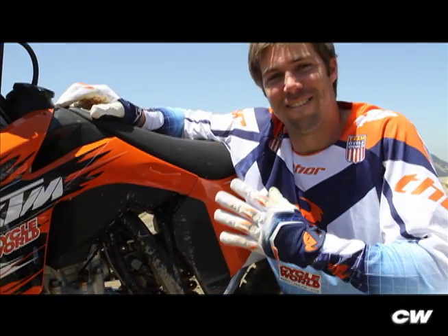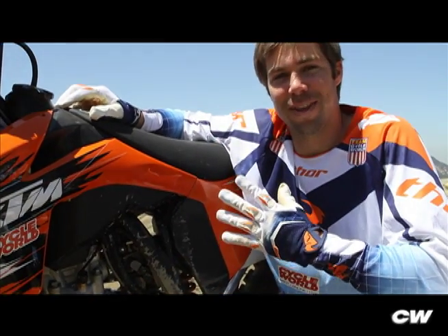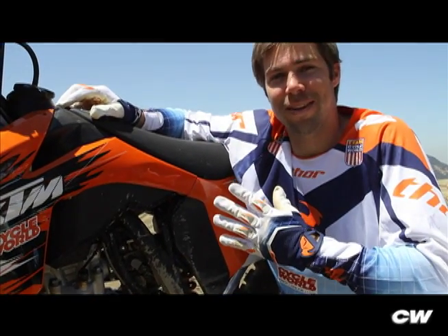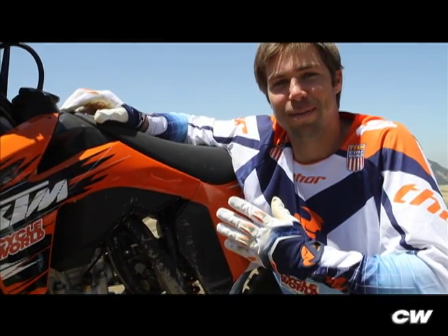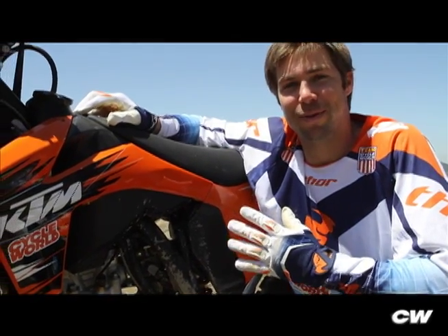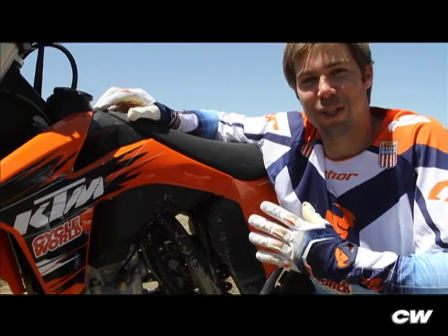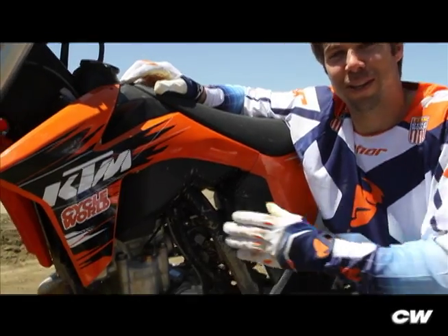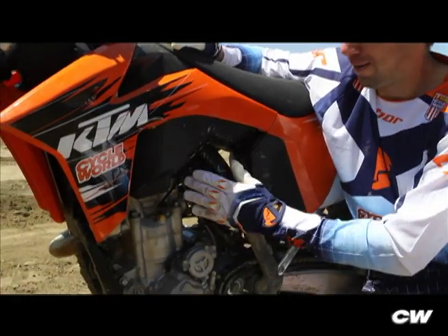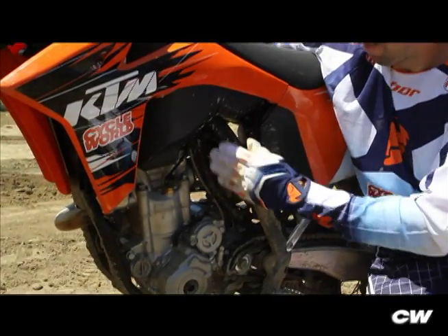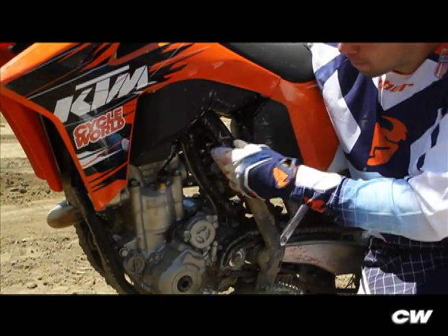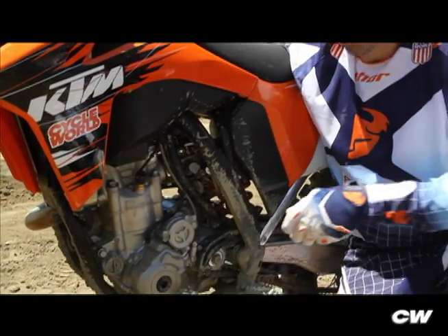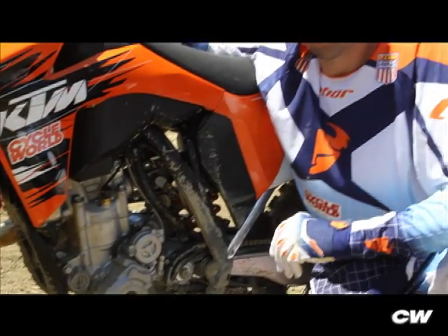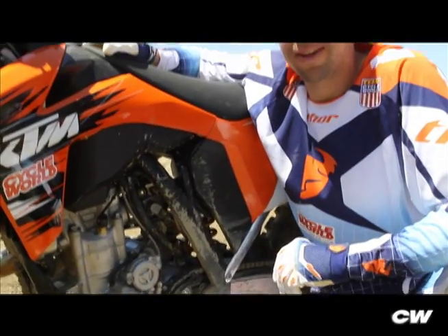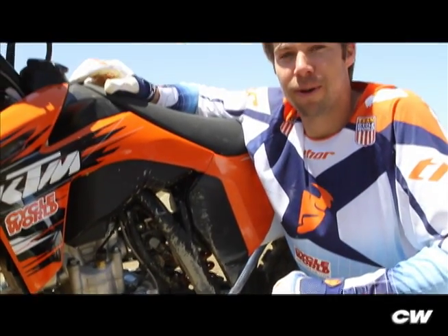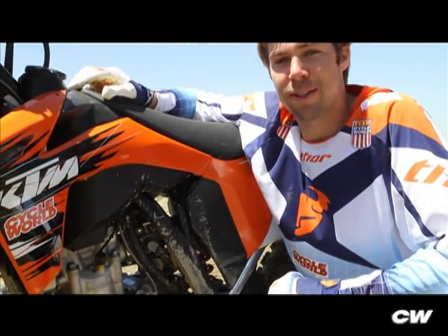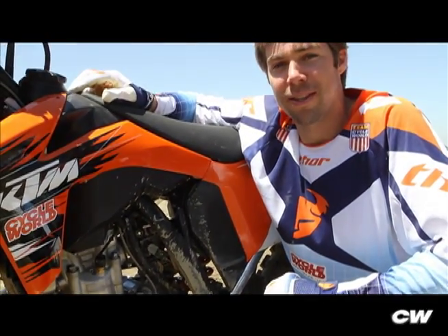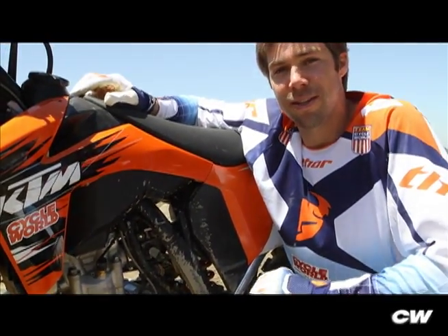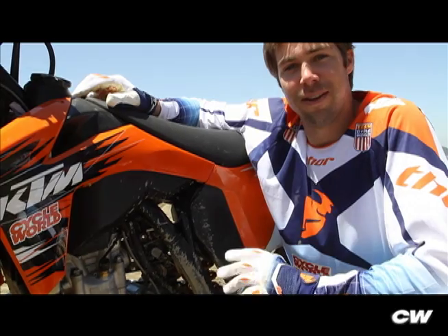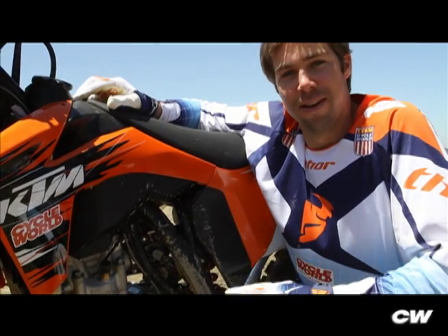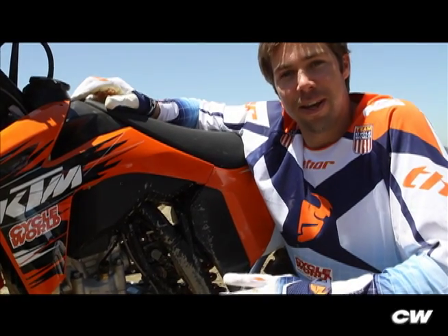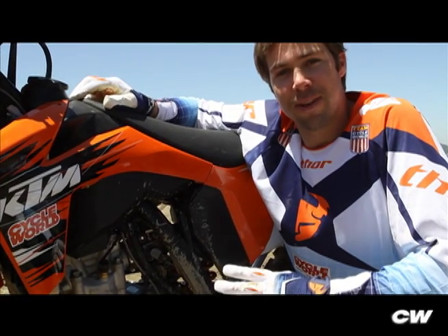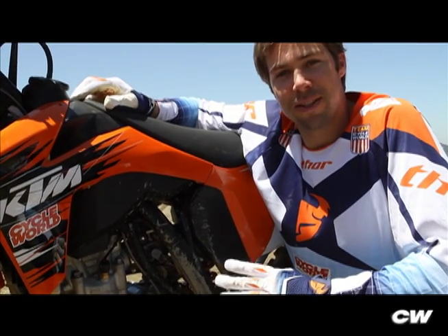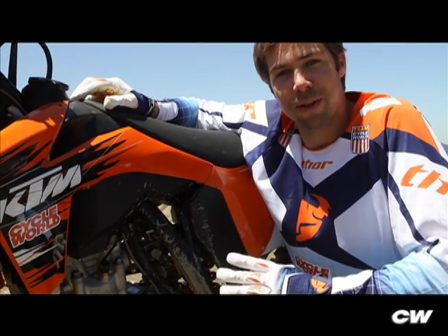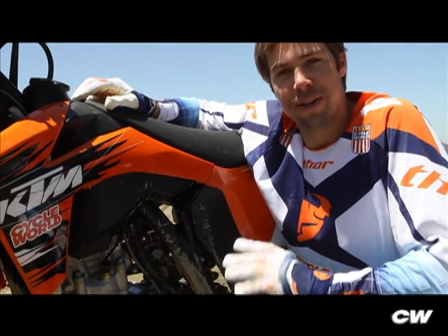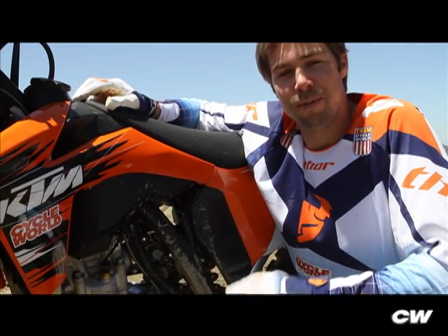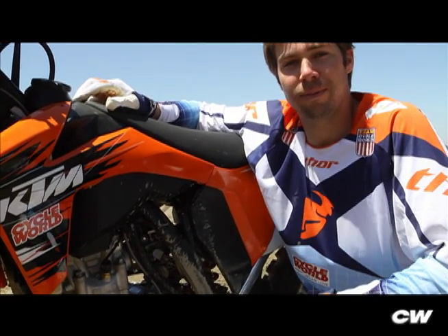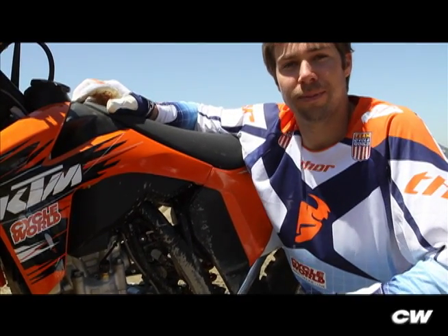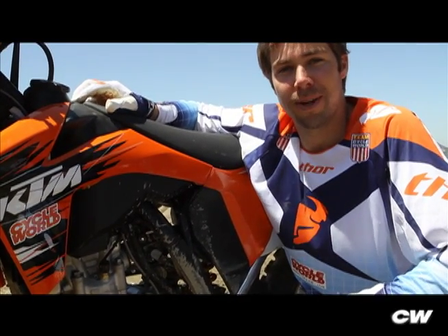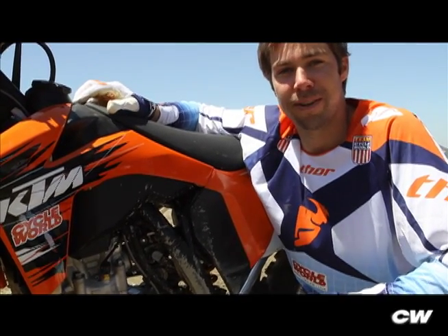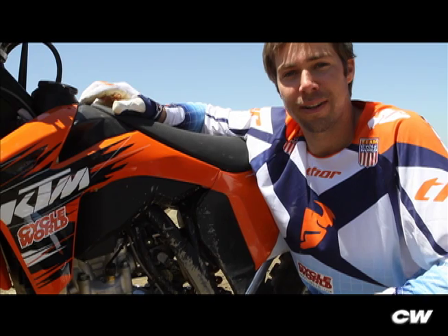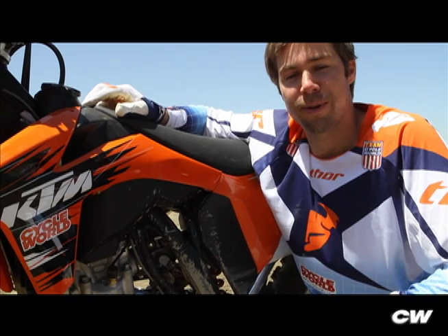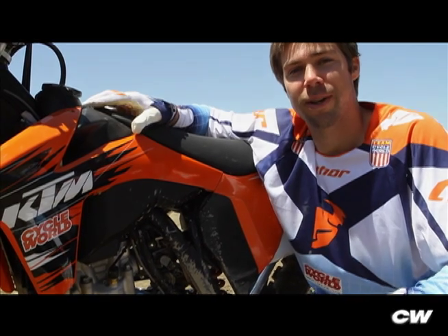Fifth thing, this bike is fuel injected. Kind of got to have that on a motocross bike these days. Helps give consistent fuel delivery to the new motor. I'm Ryan Dudek, Cycle World Off-Road Editor.